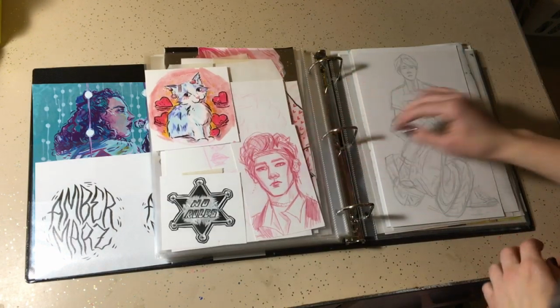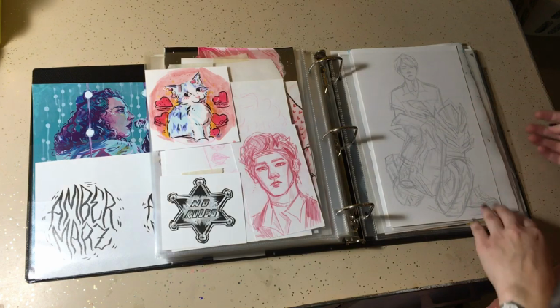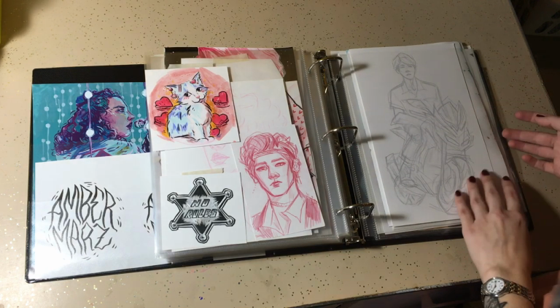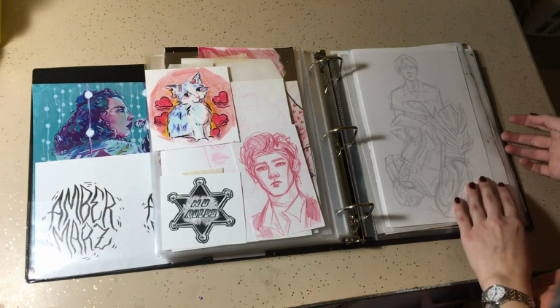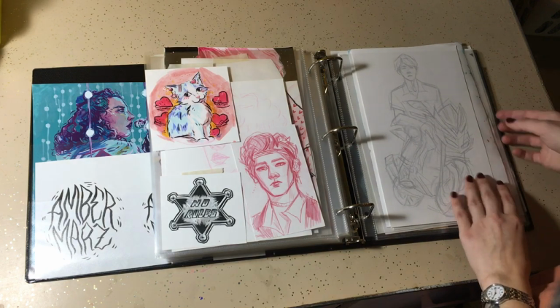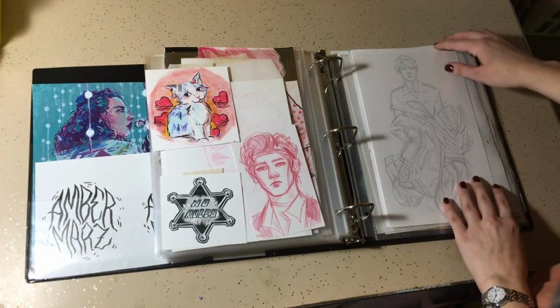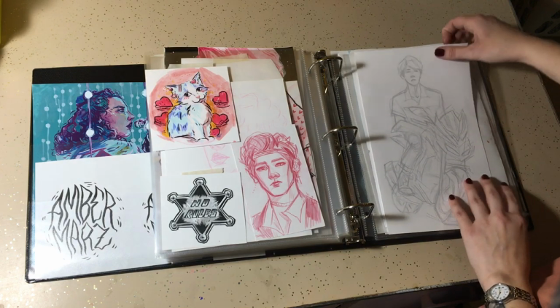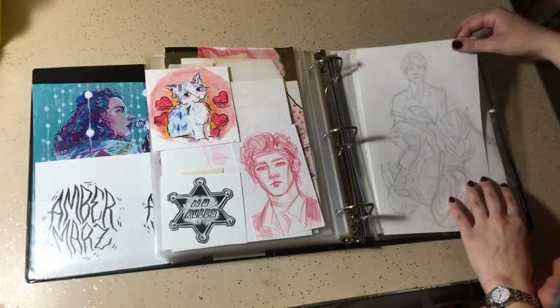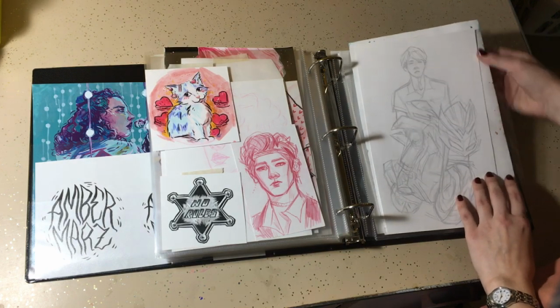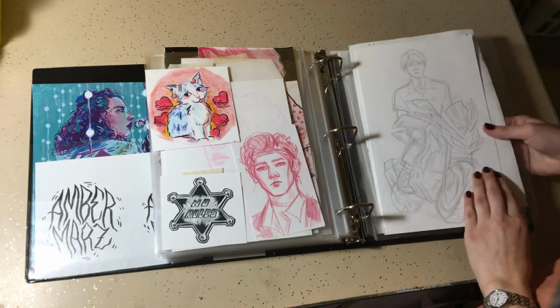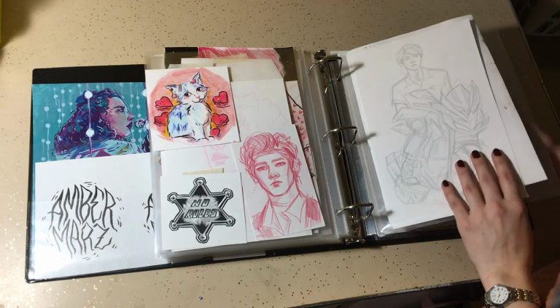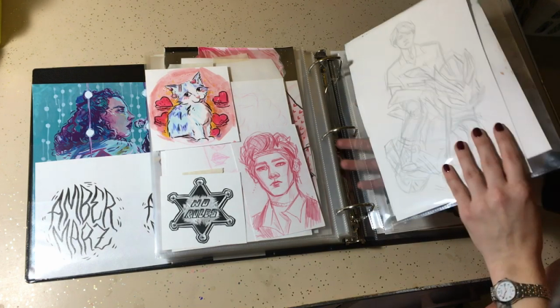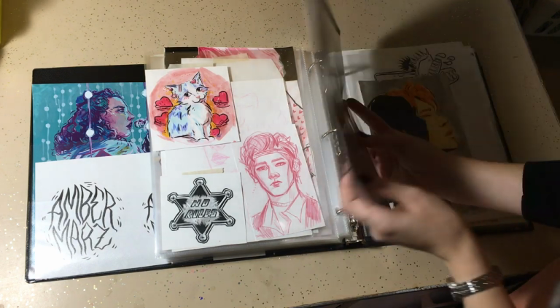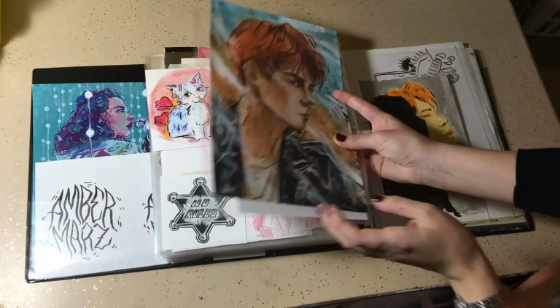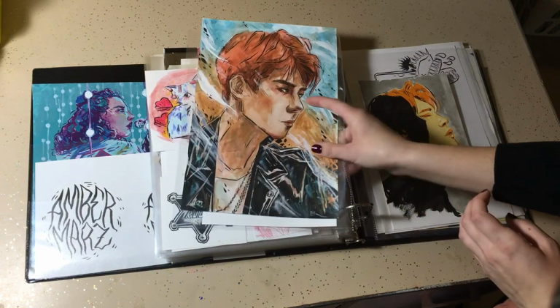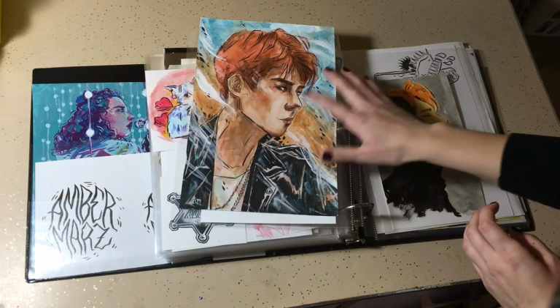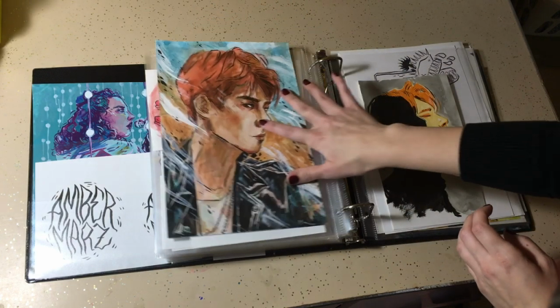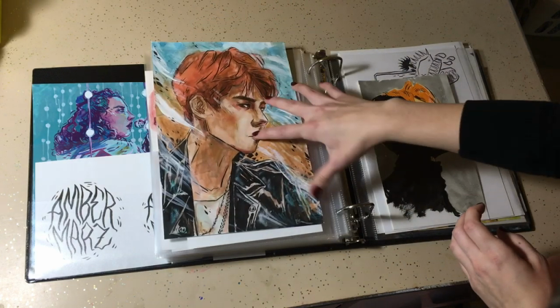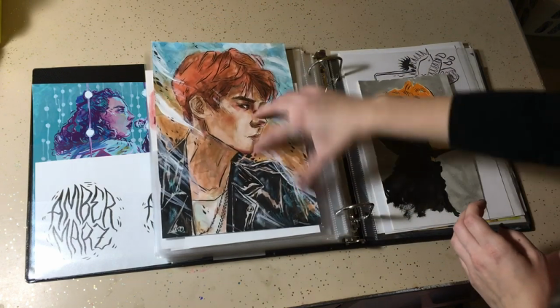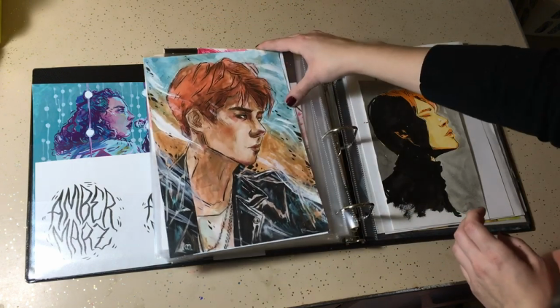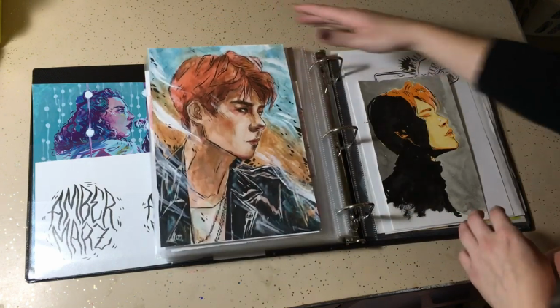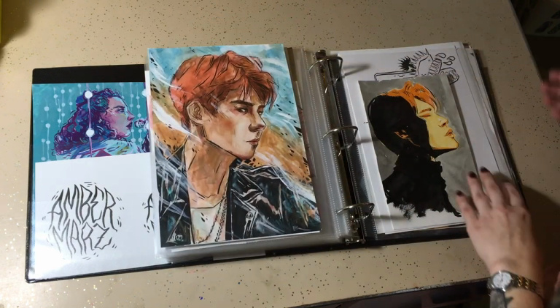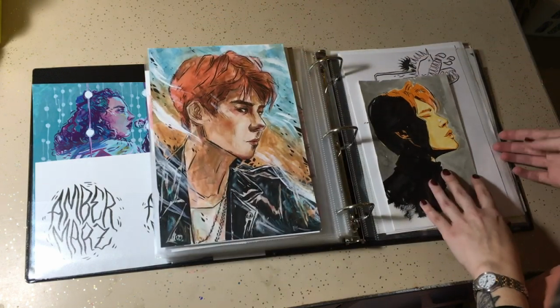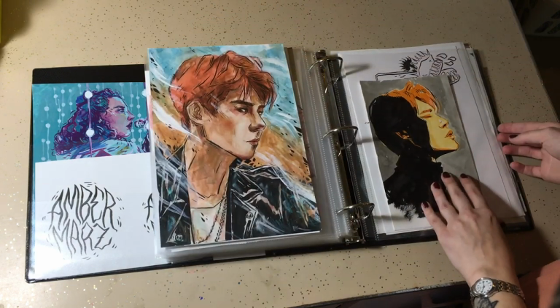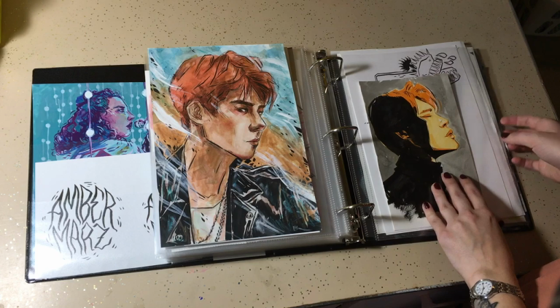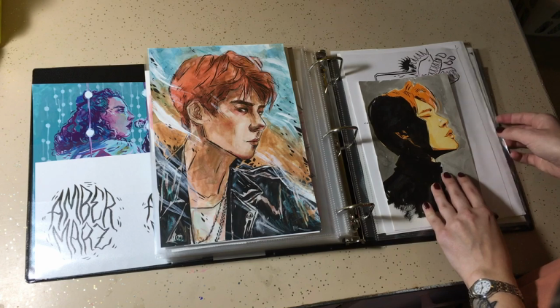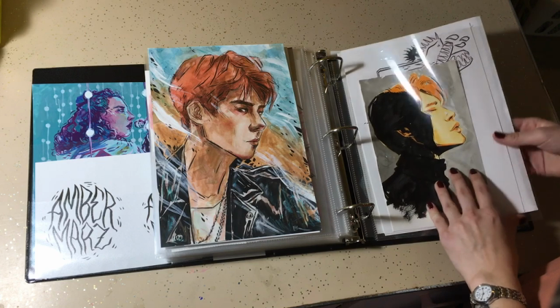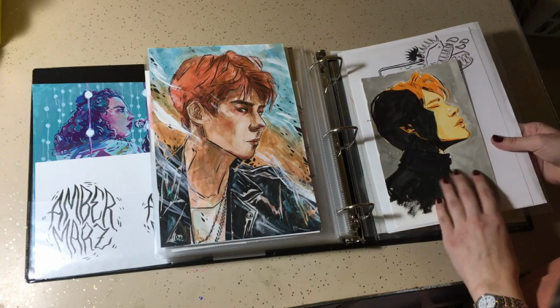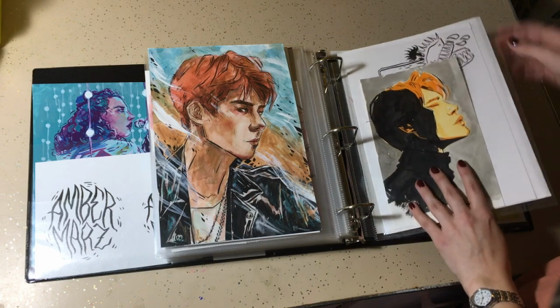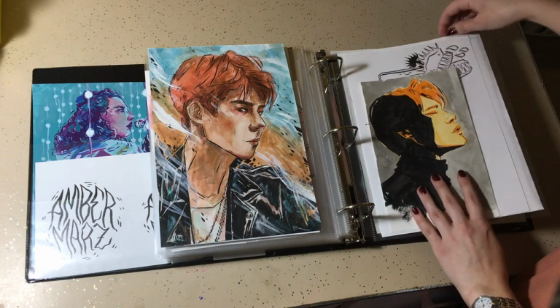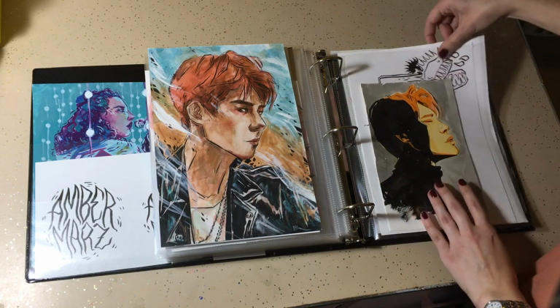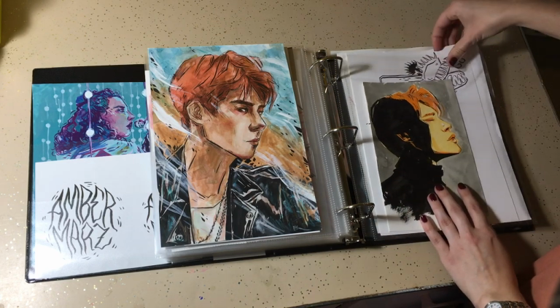Some miscellaneous sketches. It's more kpop boys — I have a lot of them in here.